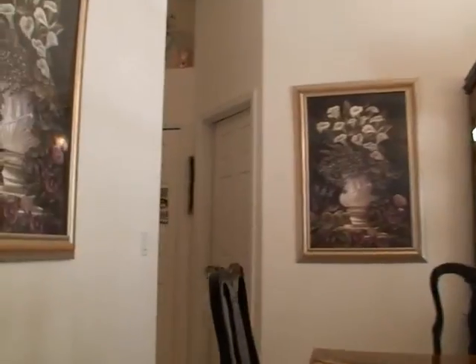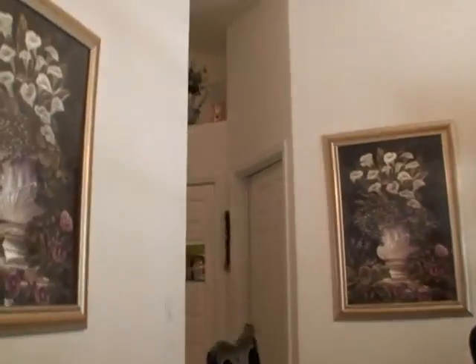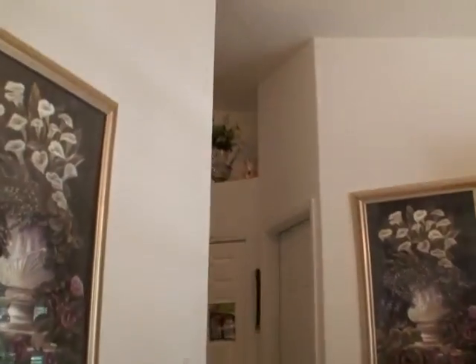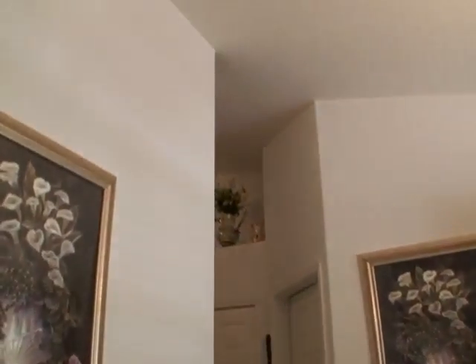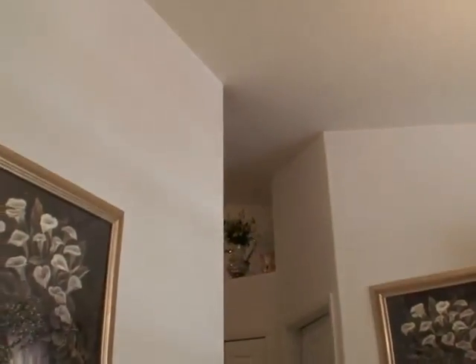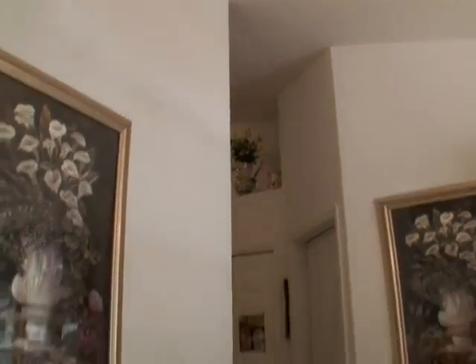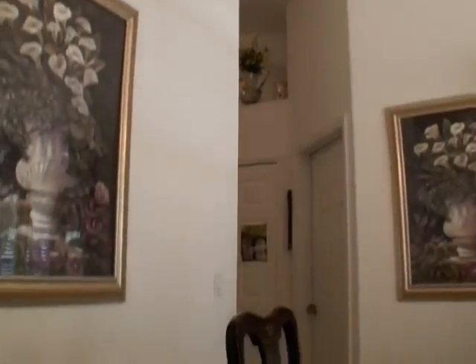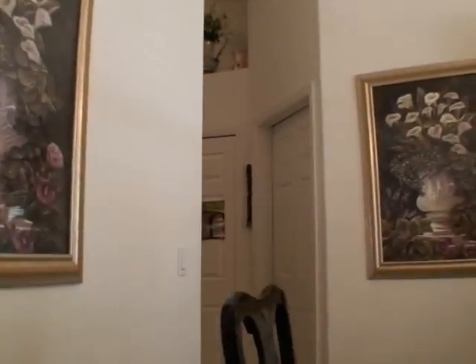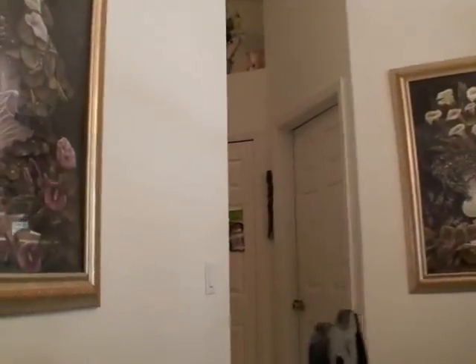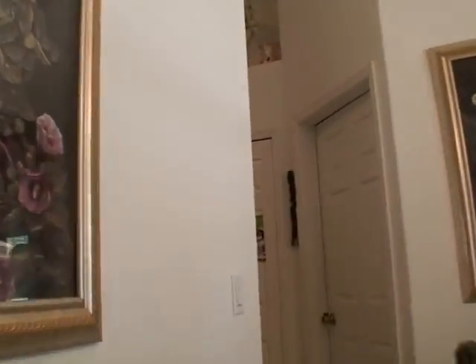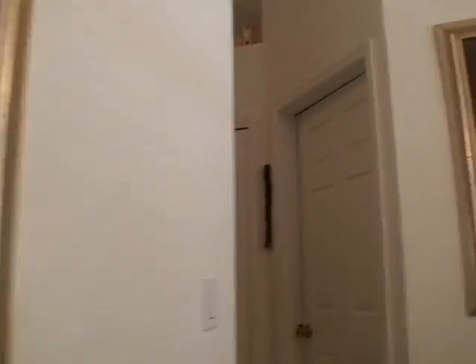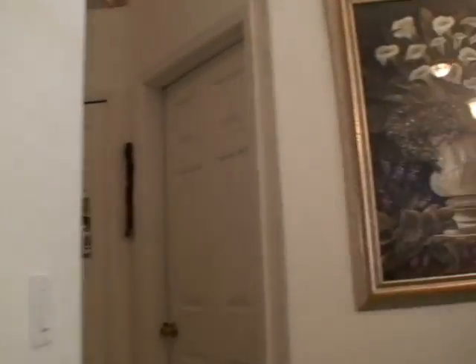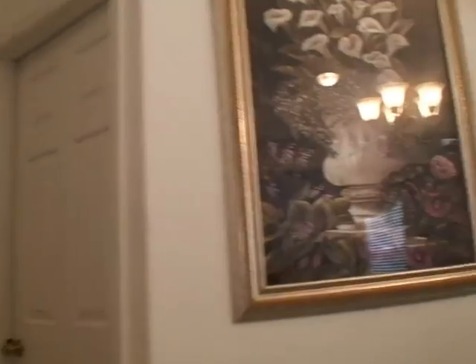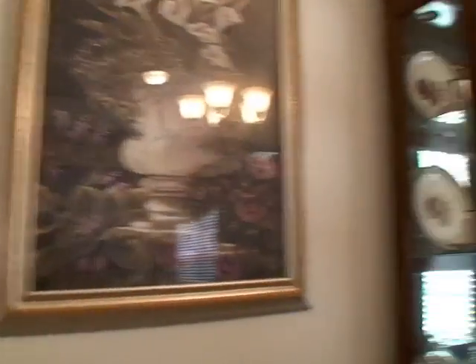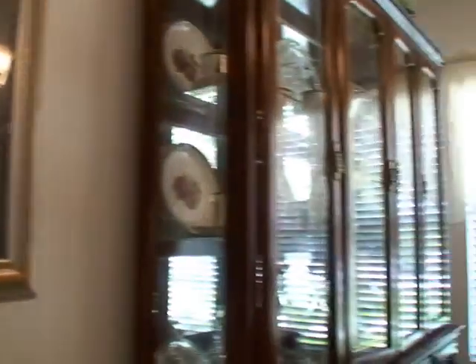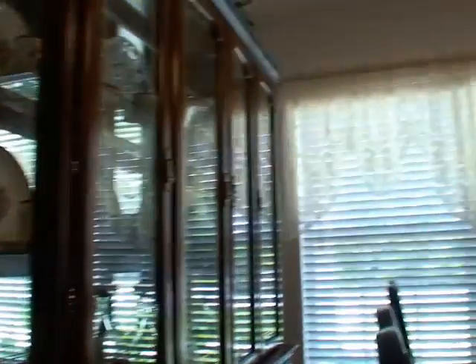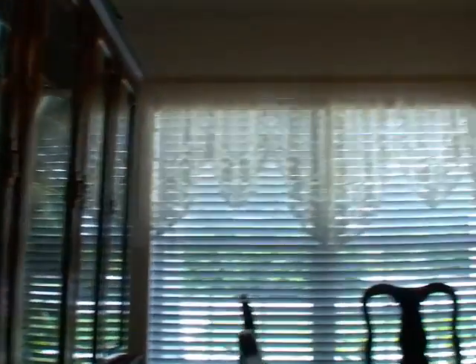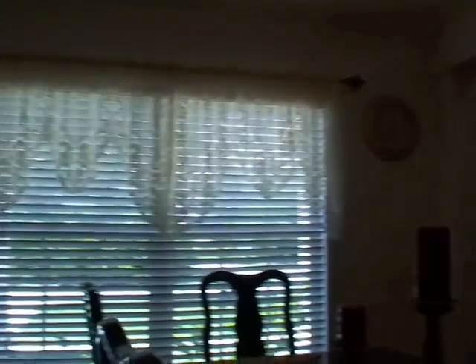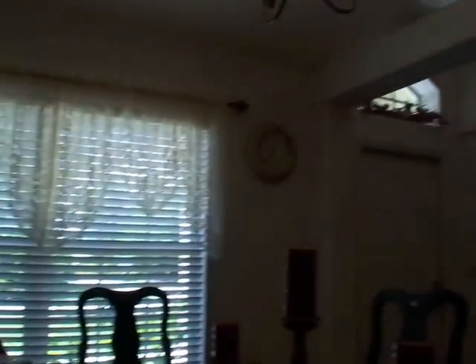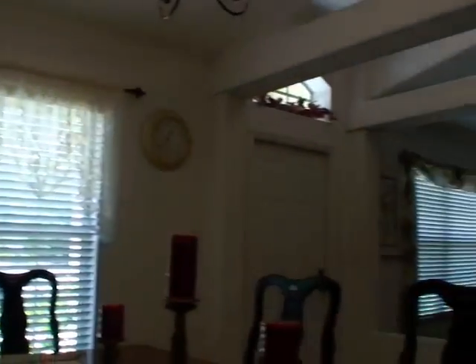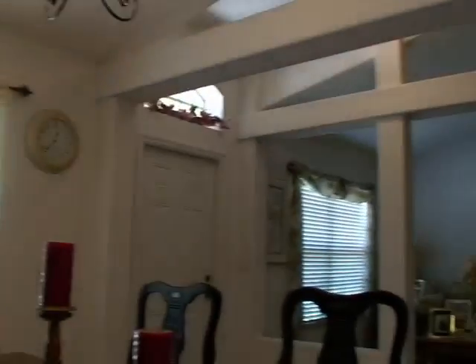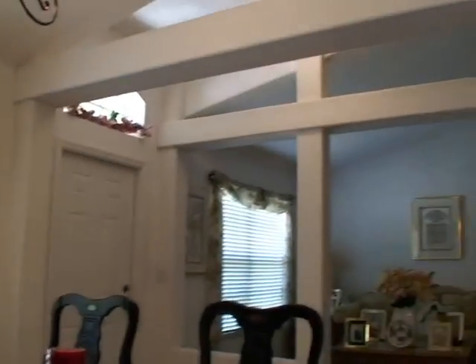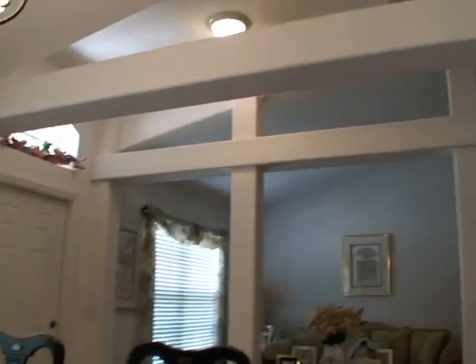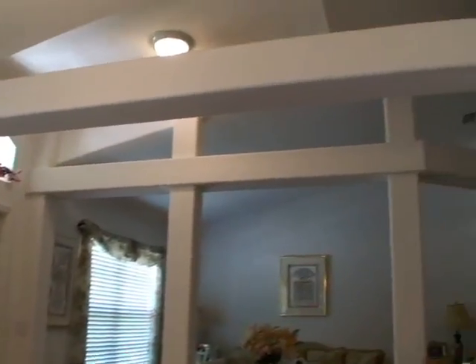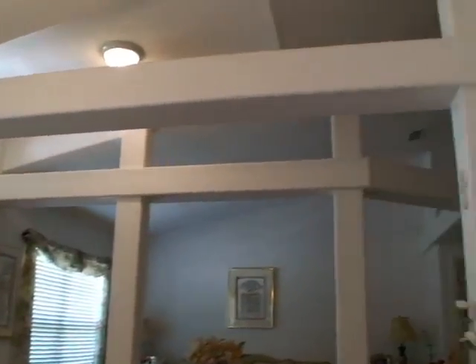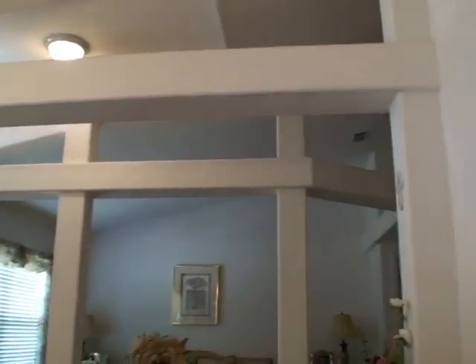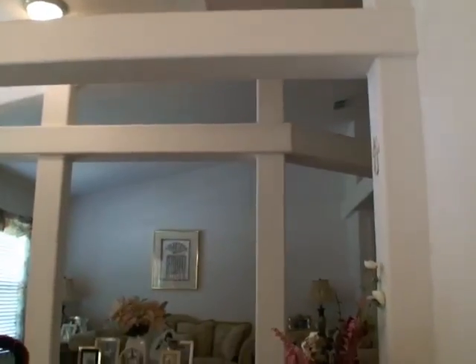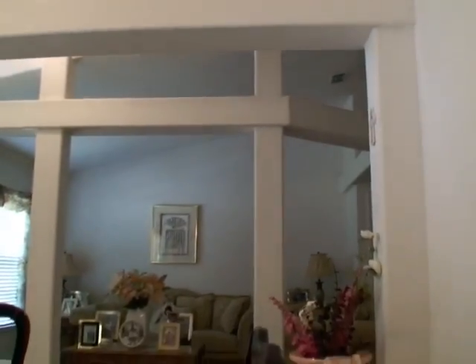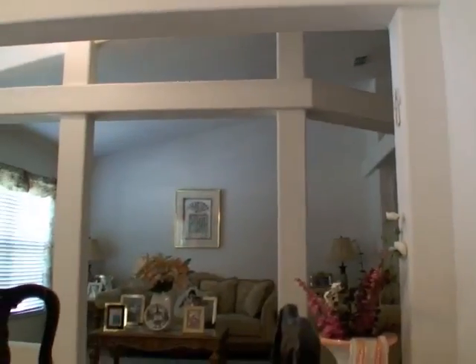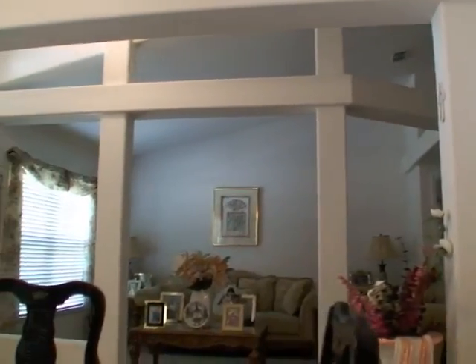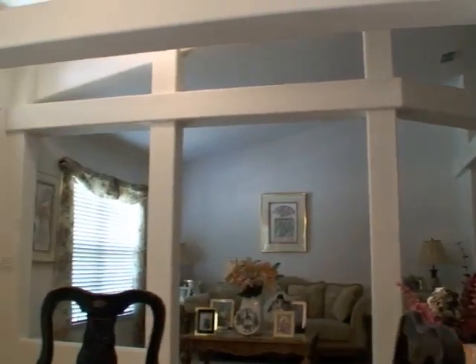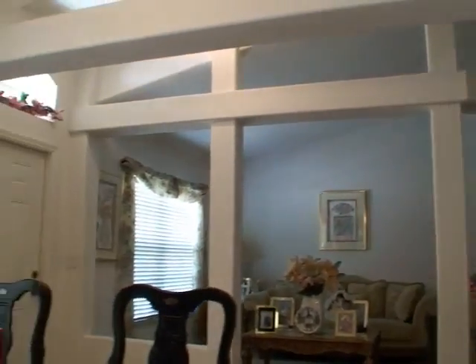The kitchen is through that entrance right there. As you can see, a pretty fancy entrance.